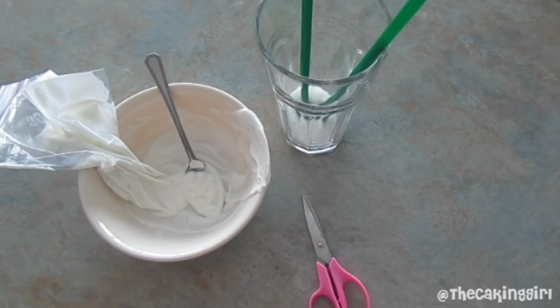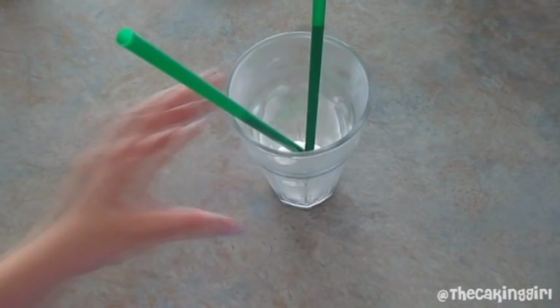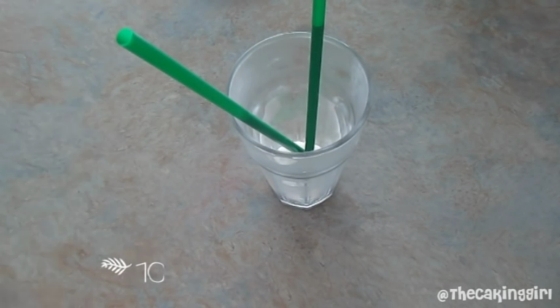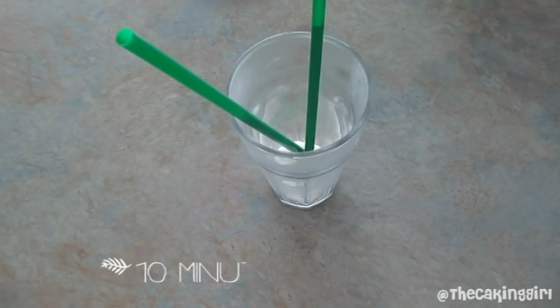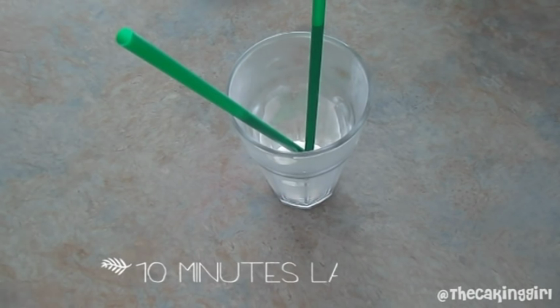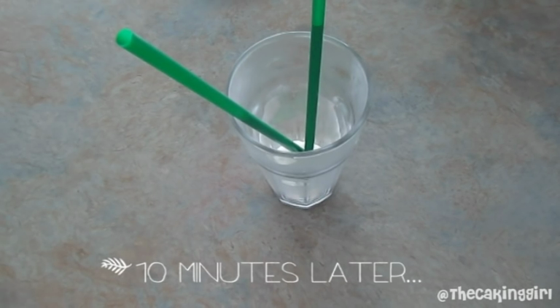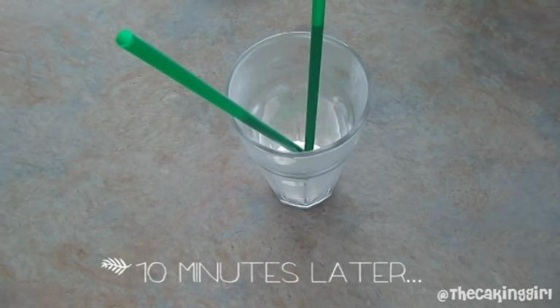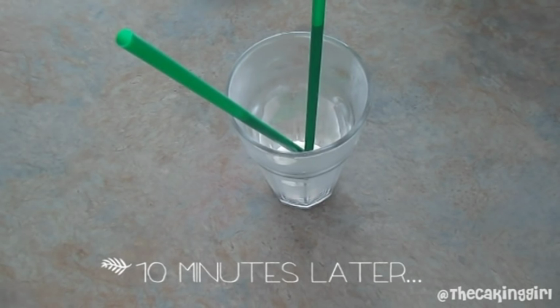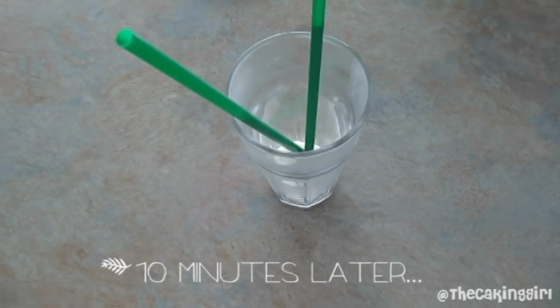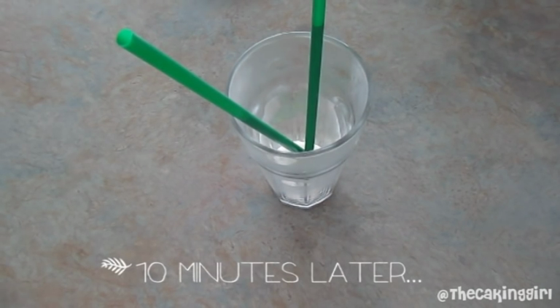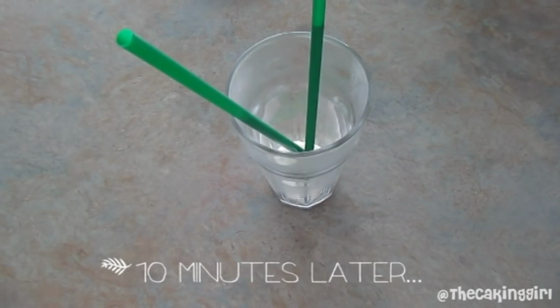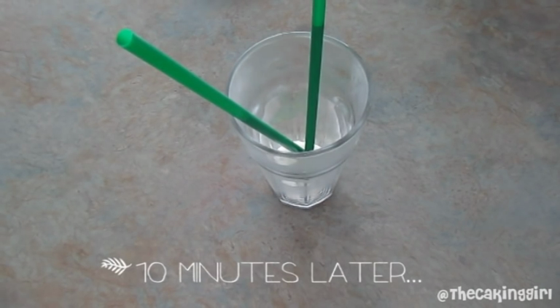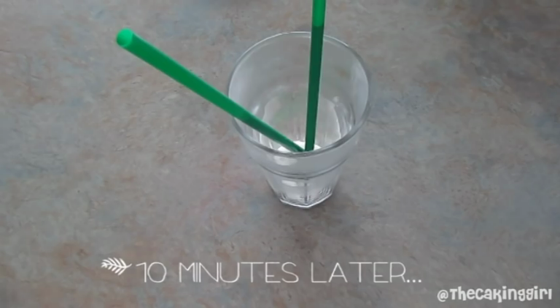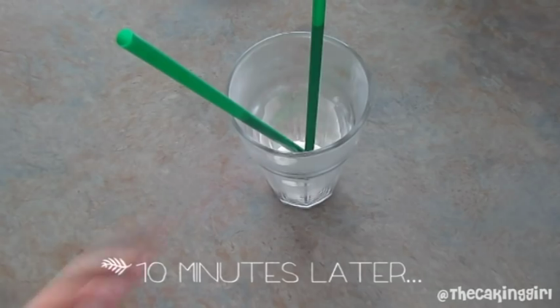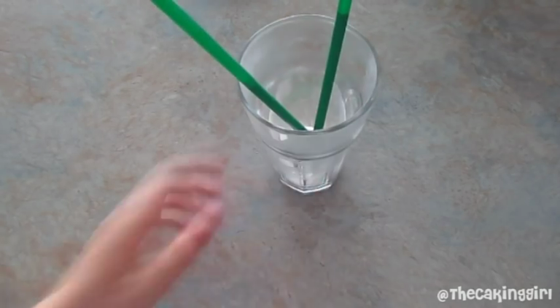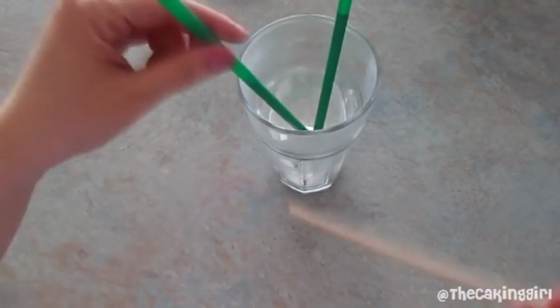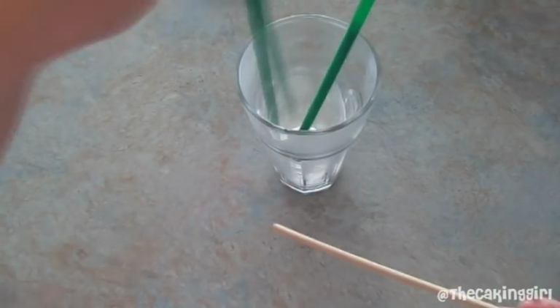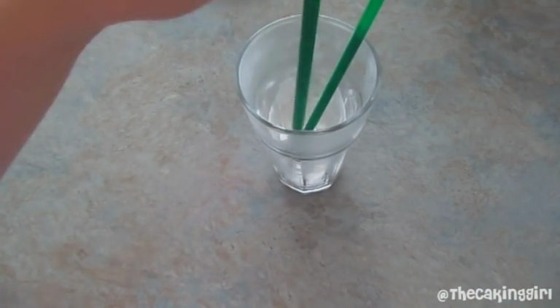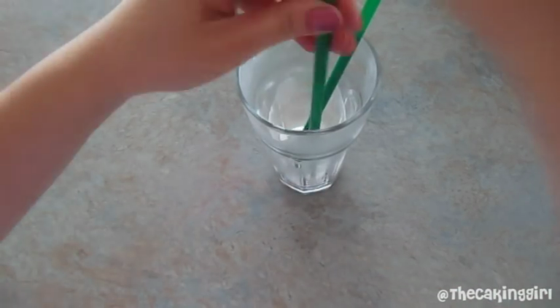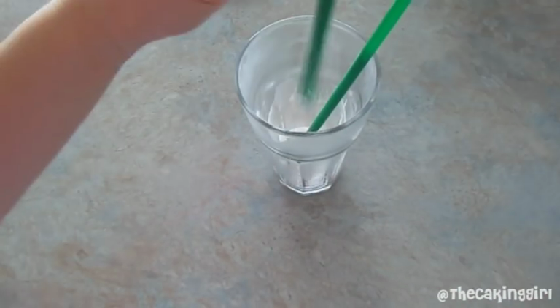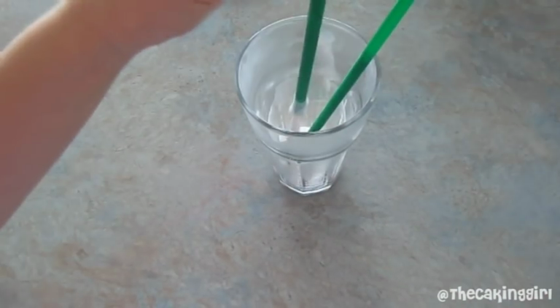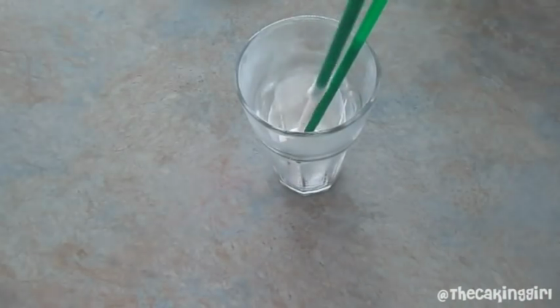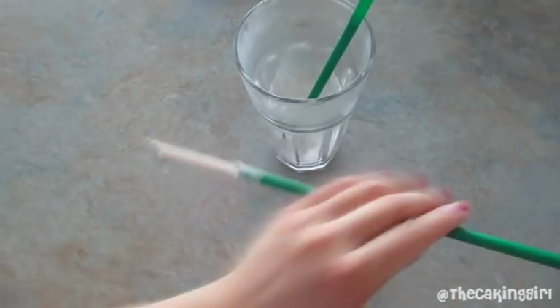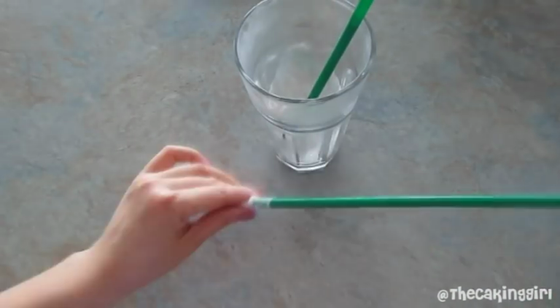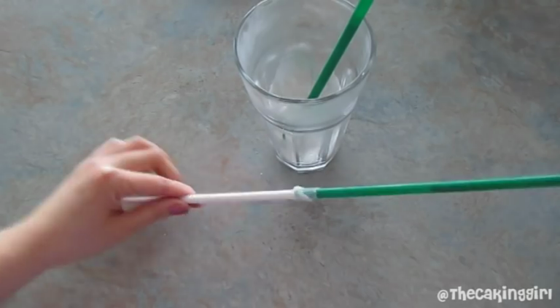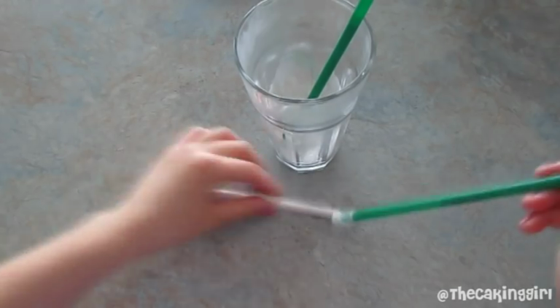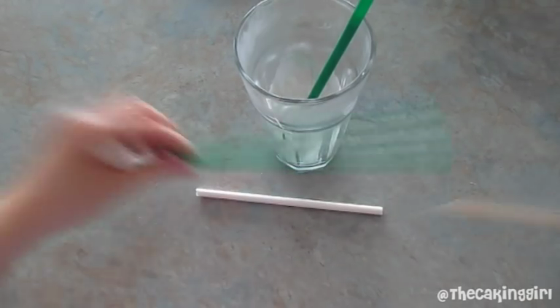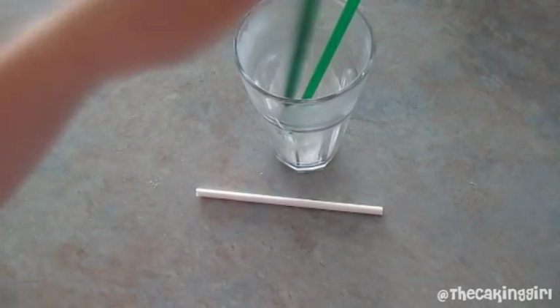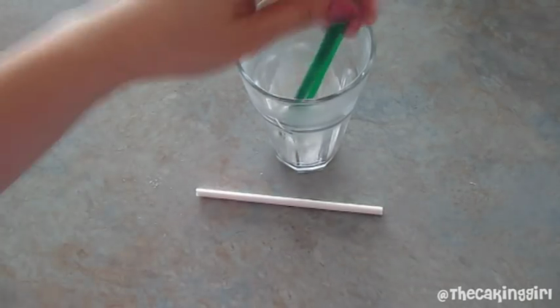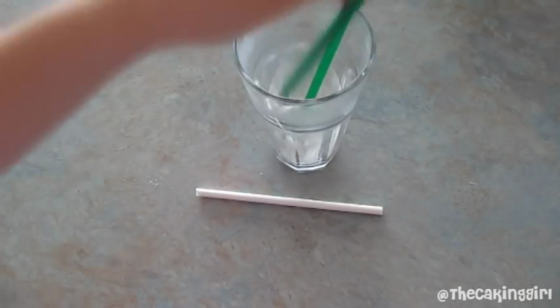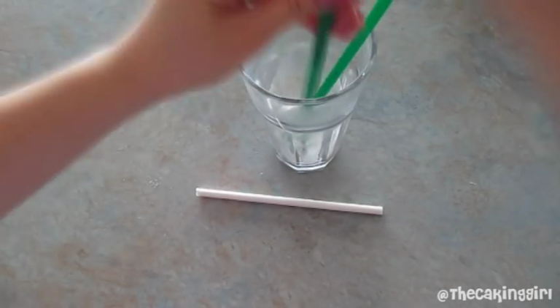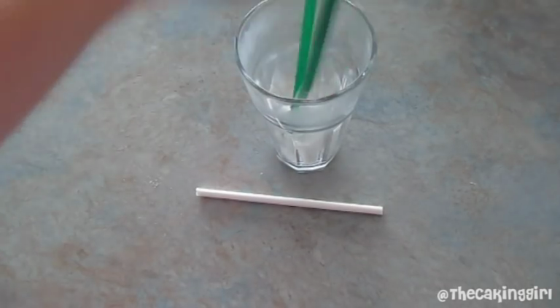I let mine sit in the freezer for about 10 minutes. You can use a skewer or a chopstick to push it out. So now we have candy melt in chalk form.